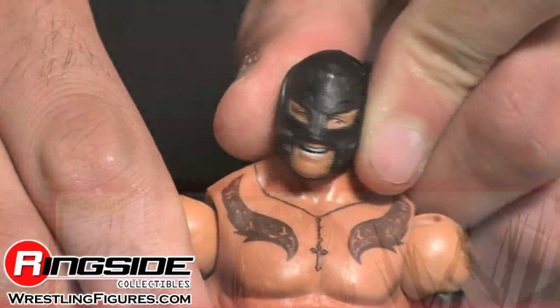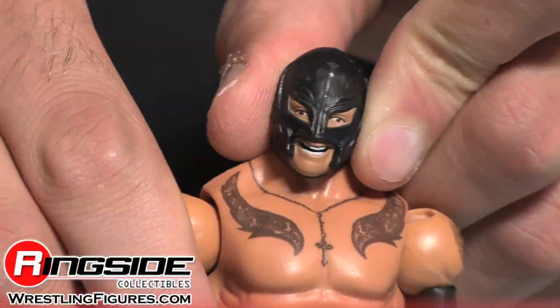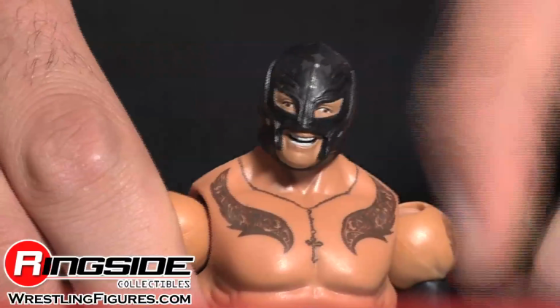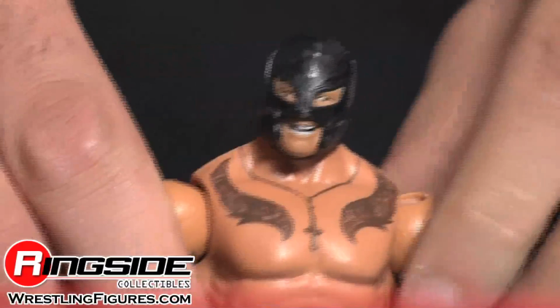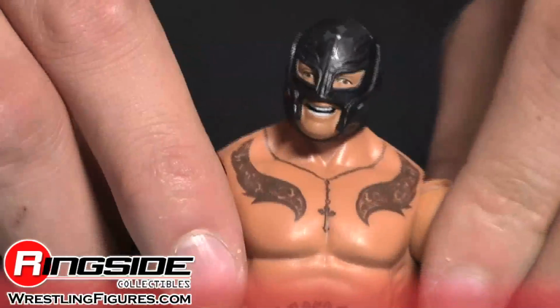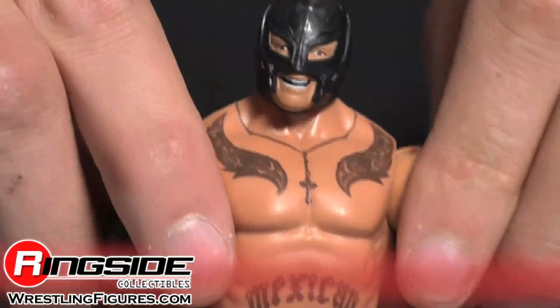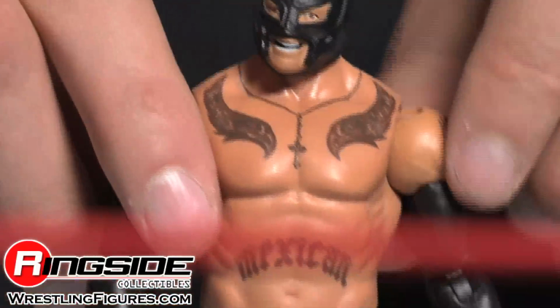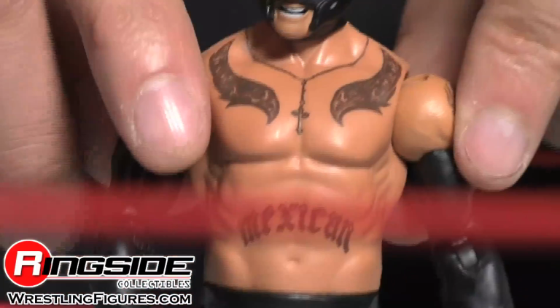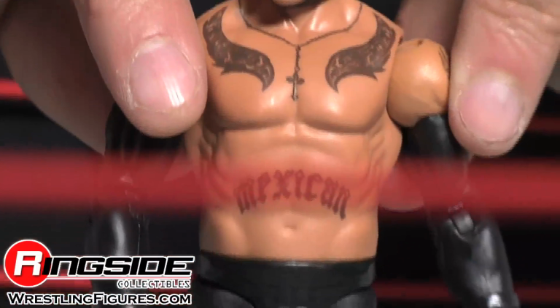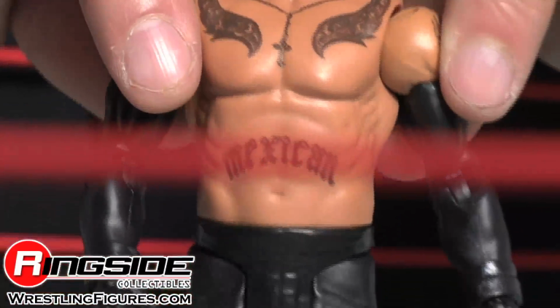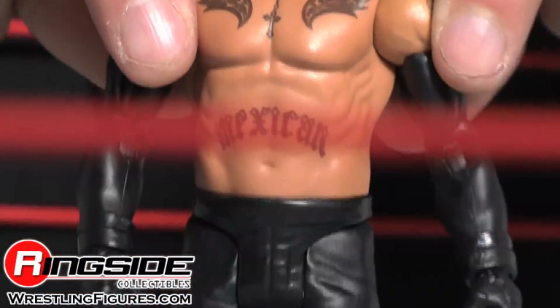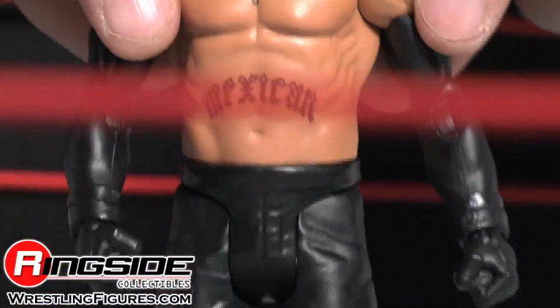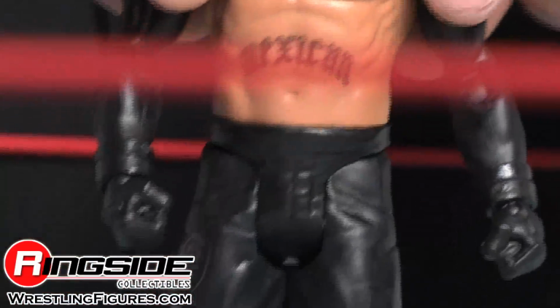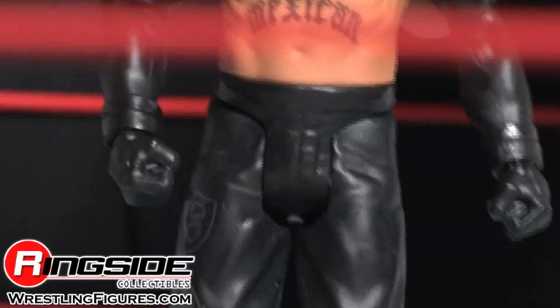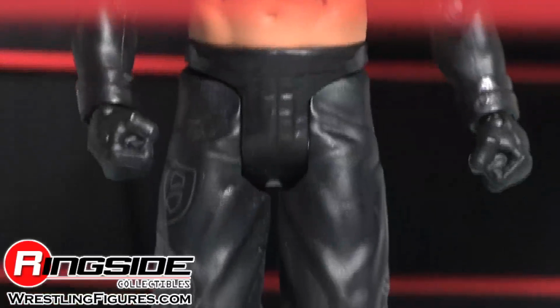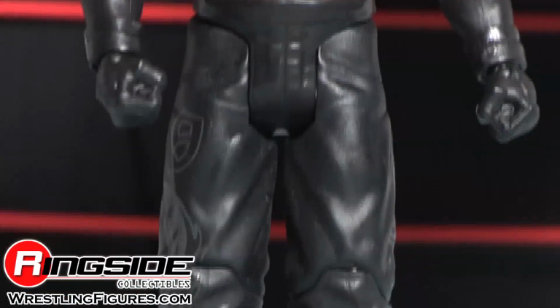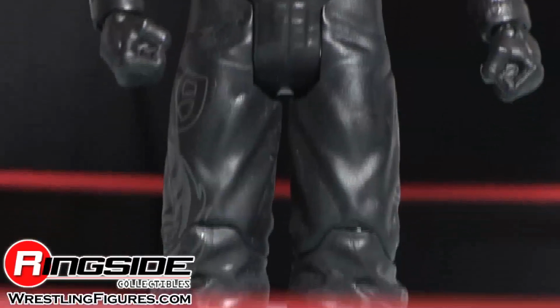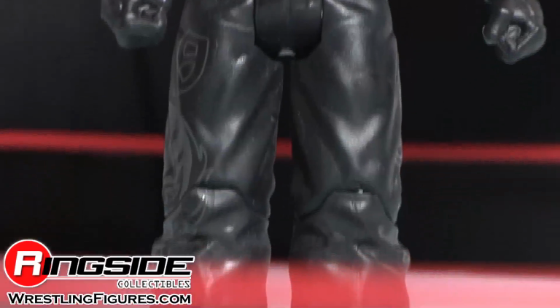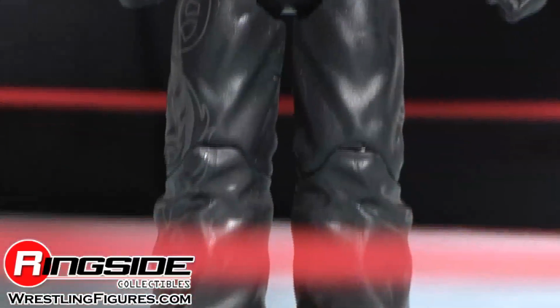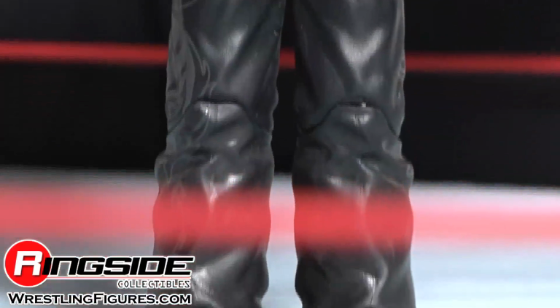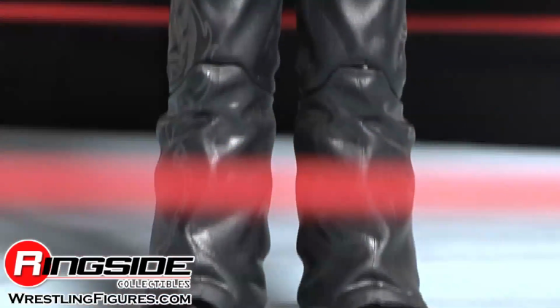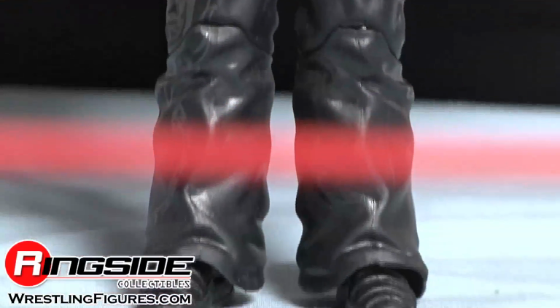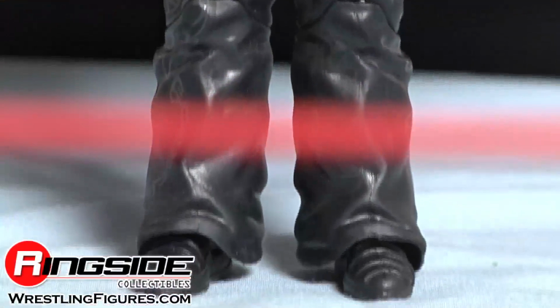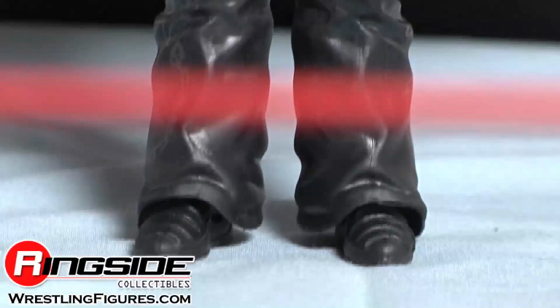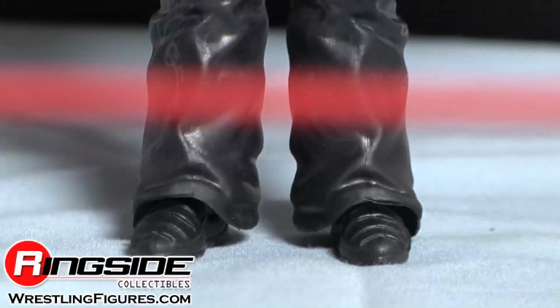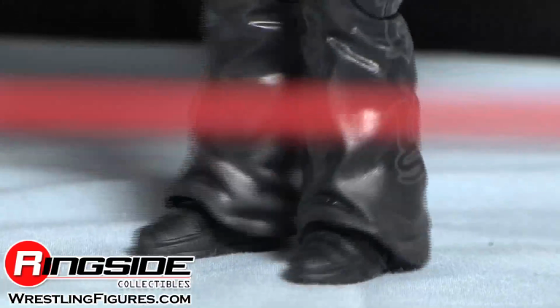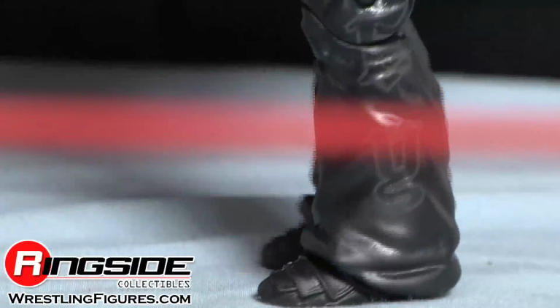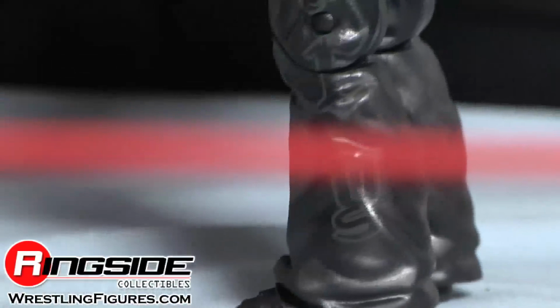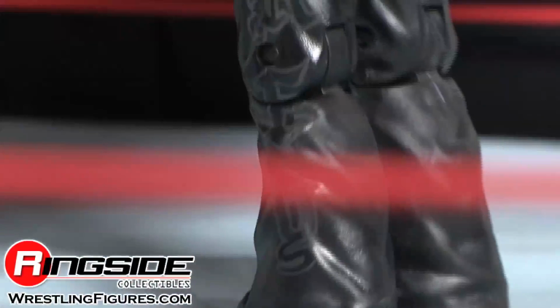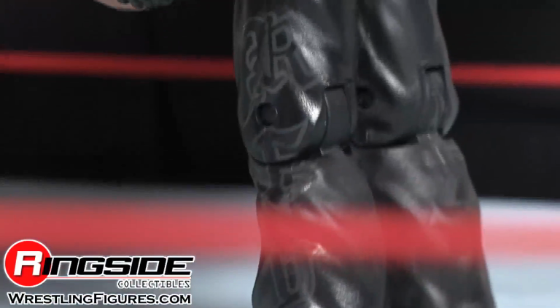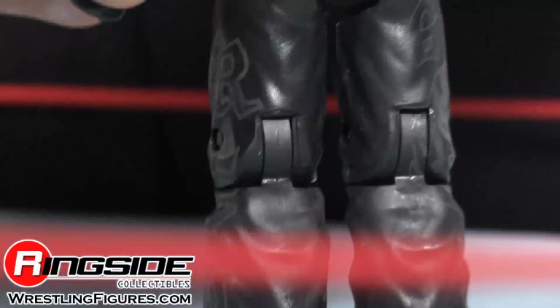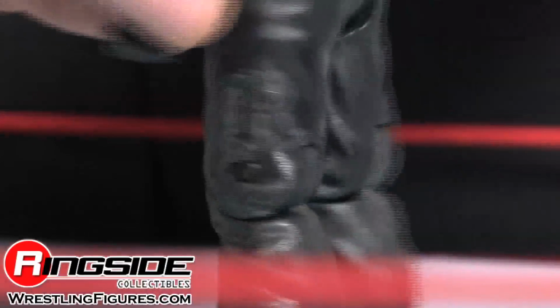He has an all black mask, all black armbands, and all black pants. So he's not ready to be out during a heat wave in the sun.